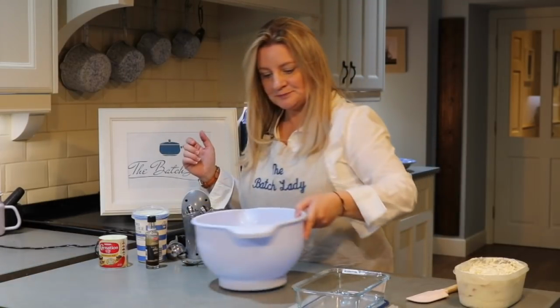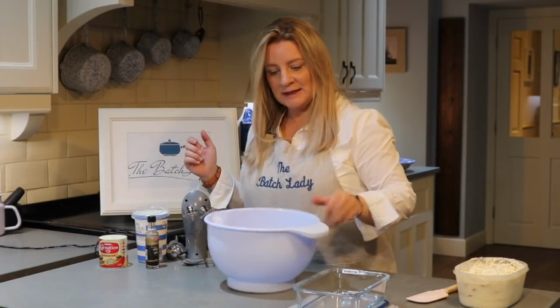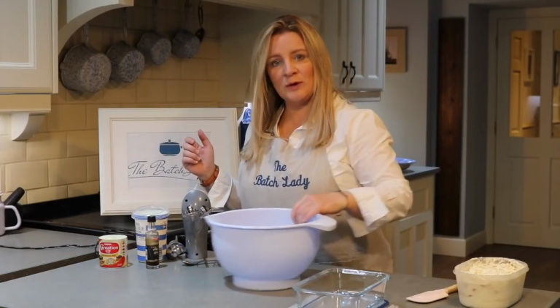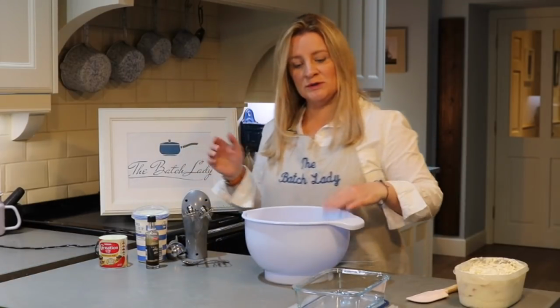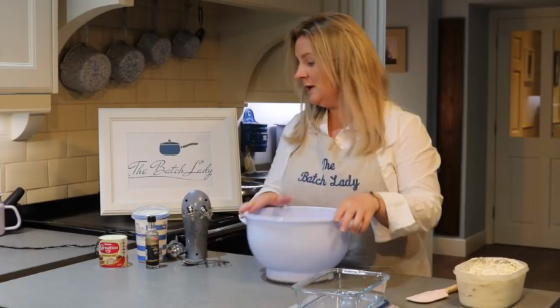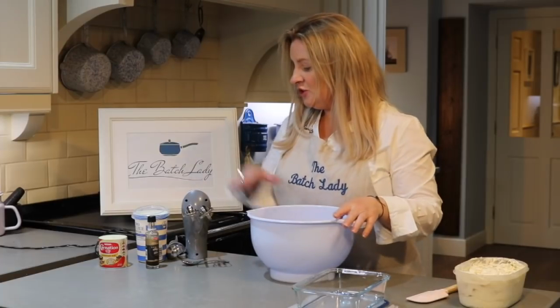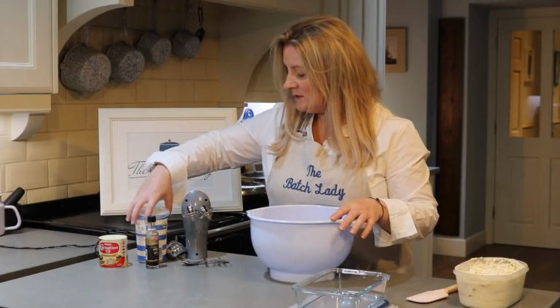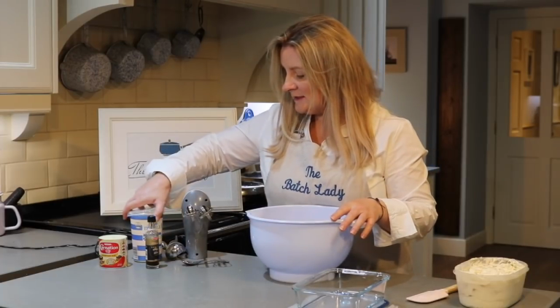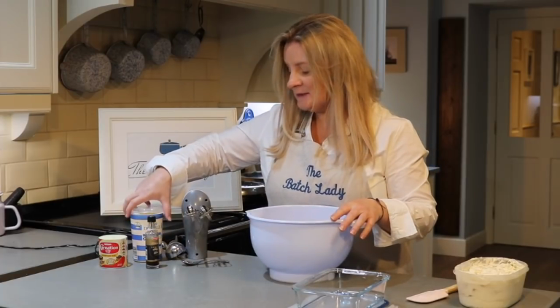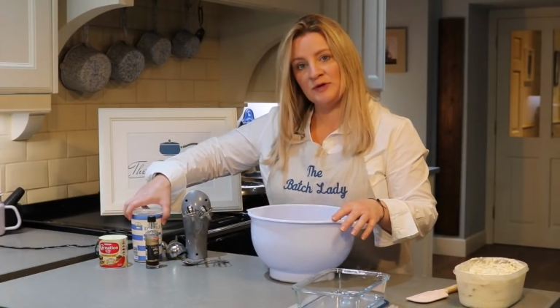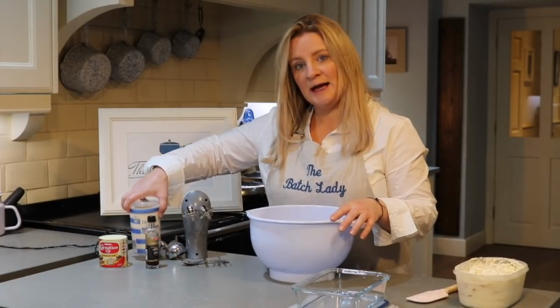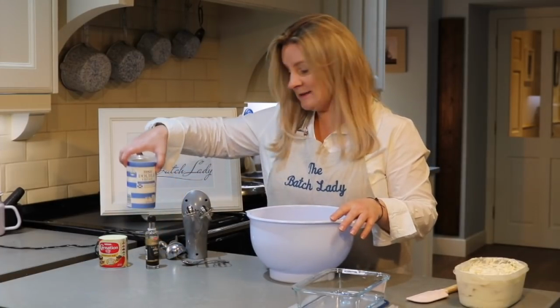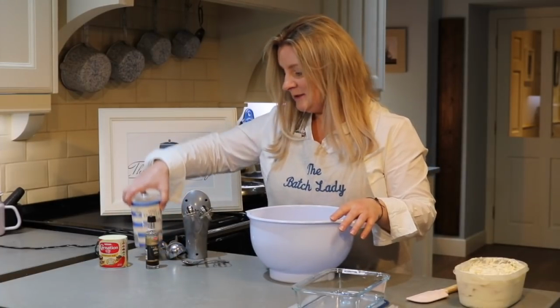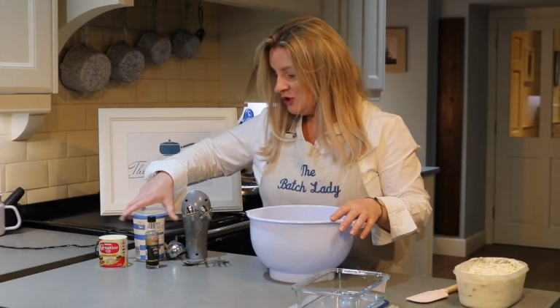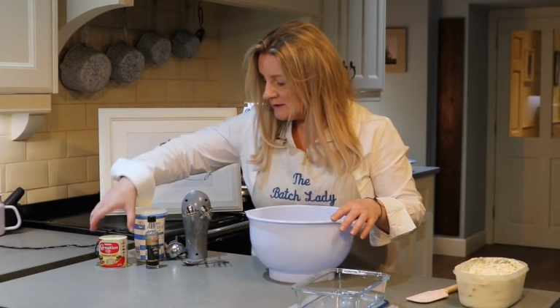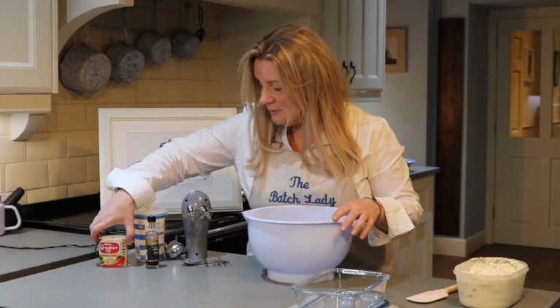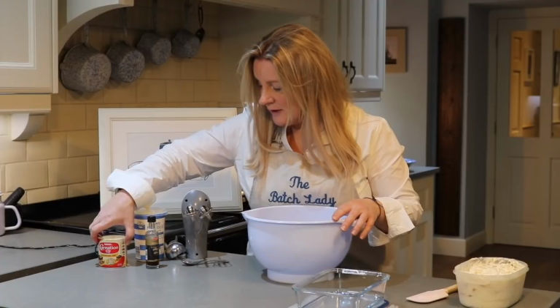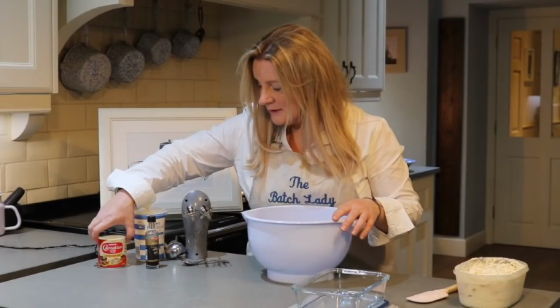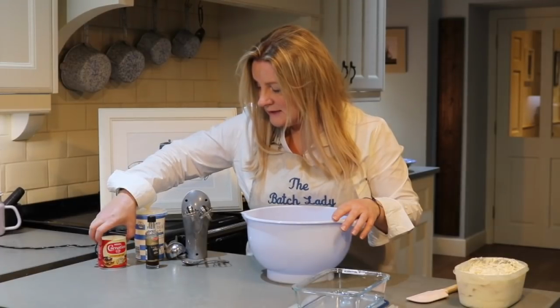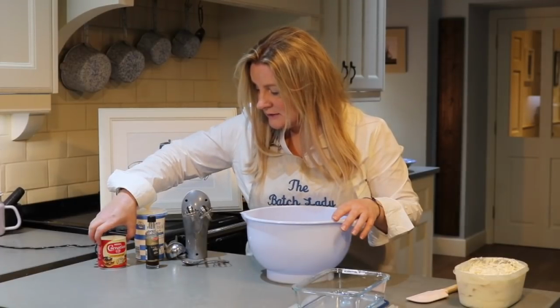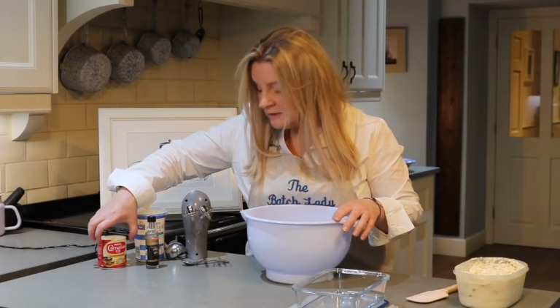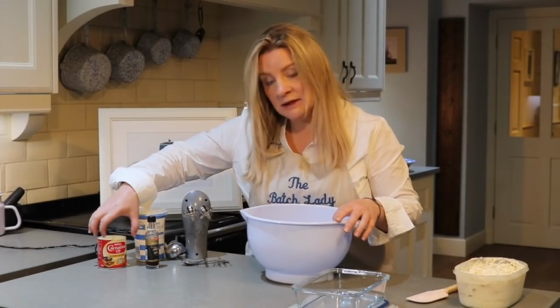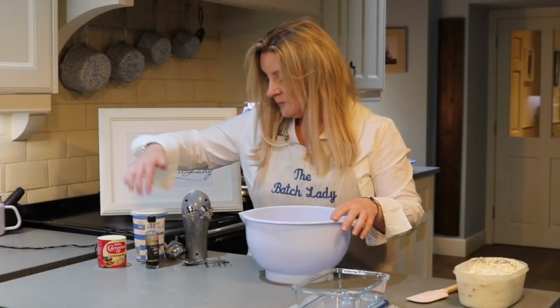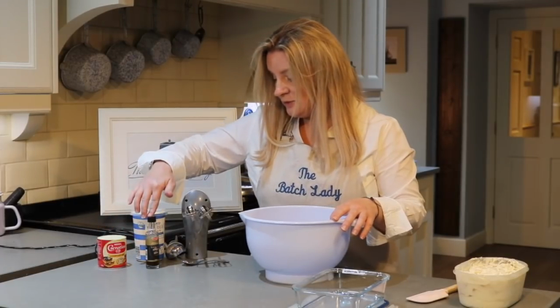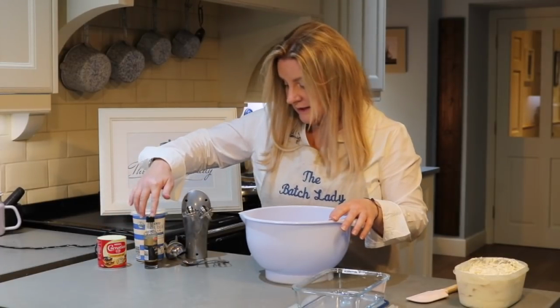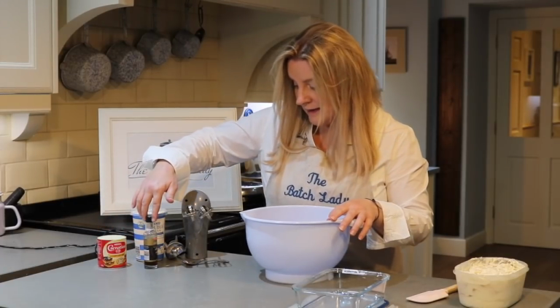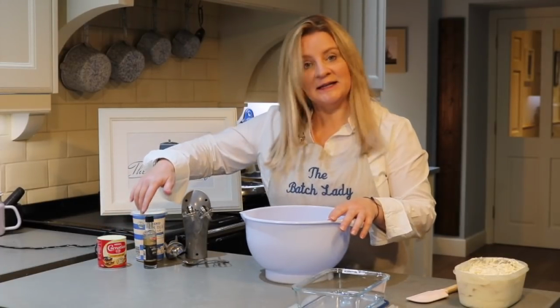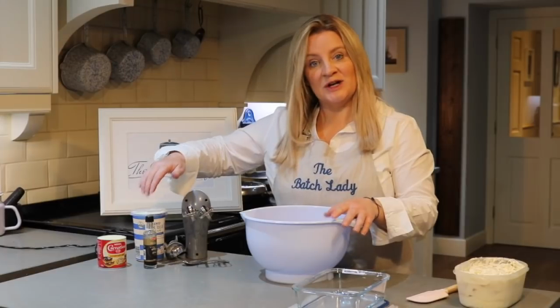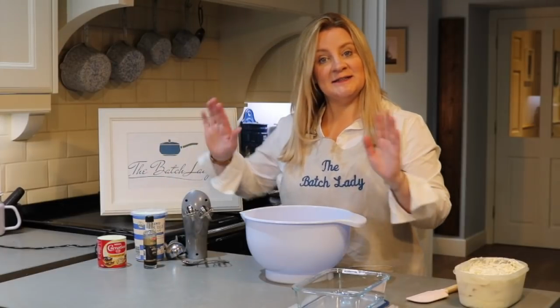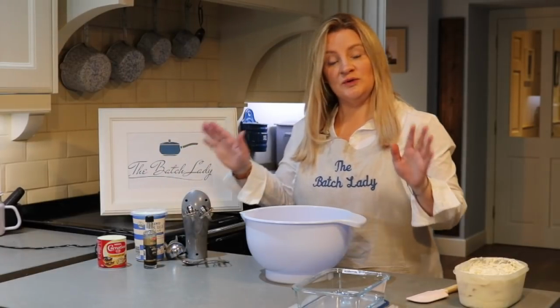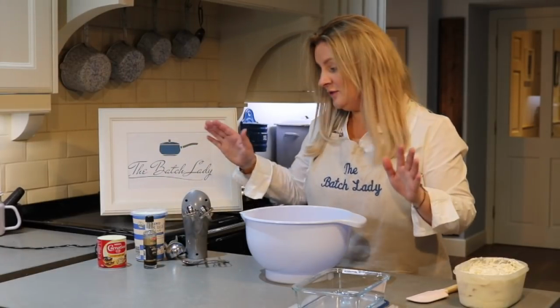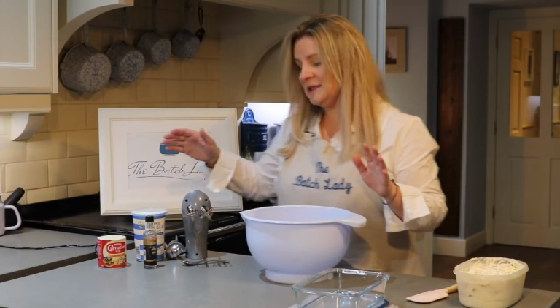Let's get going. What you want to do is get some double cream — 600 mils — a tub of condensed milk, and some vanilla extract. That is all you need: three ingredients.